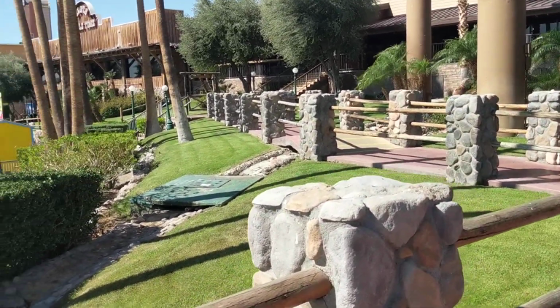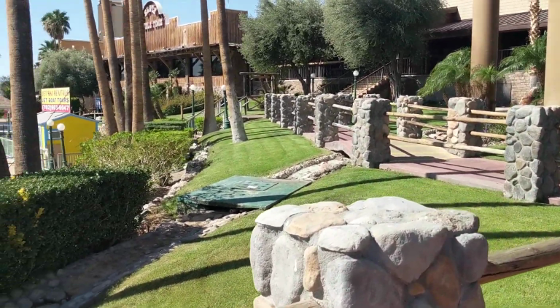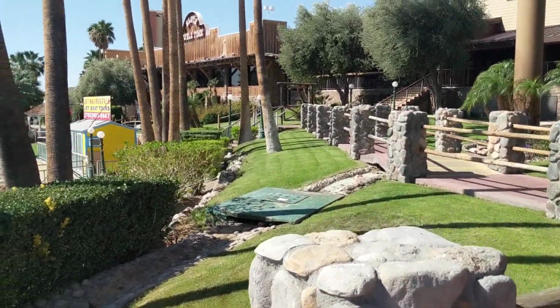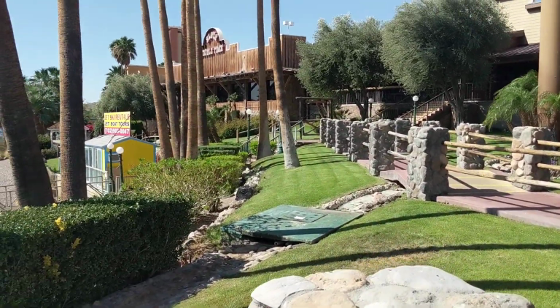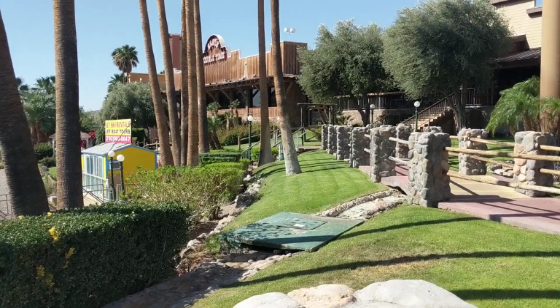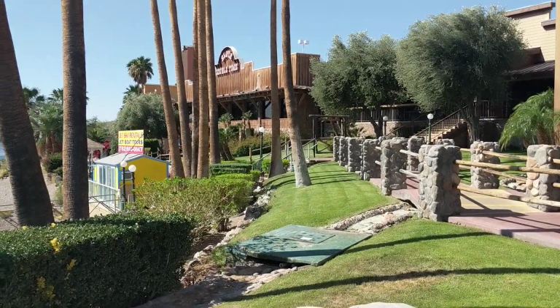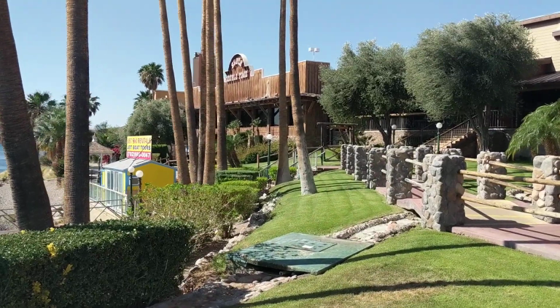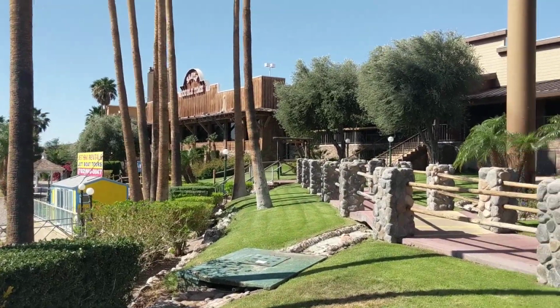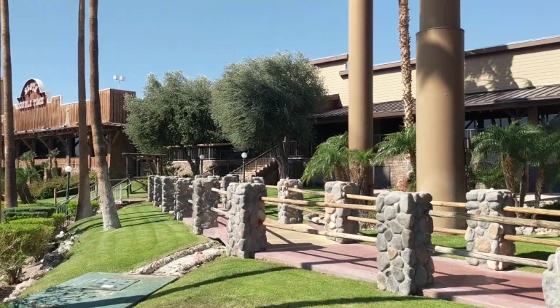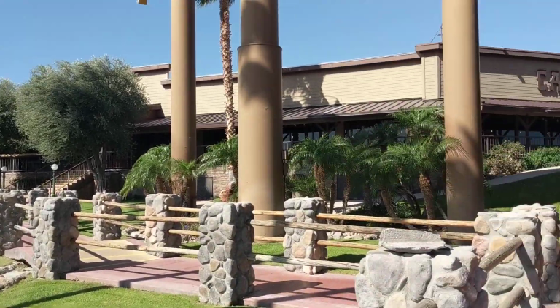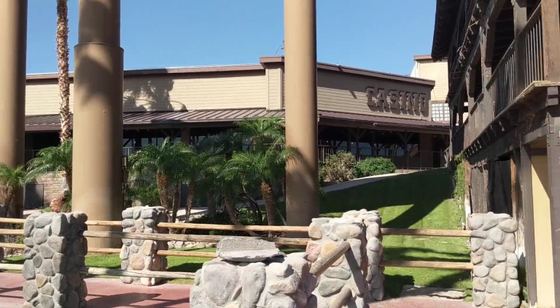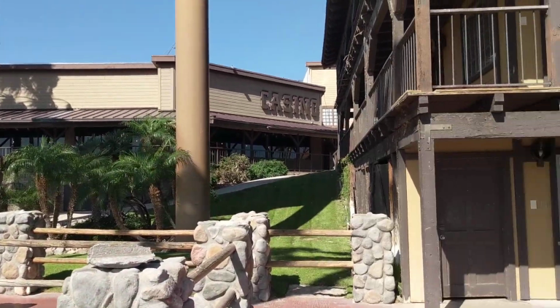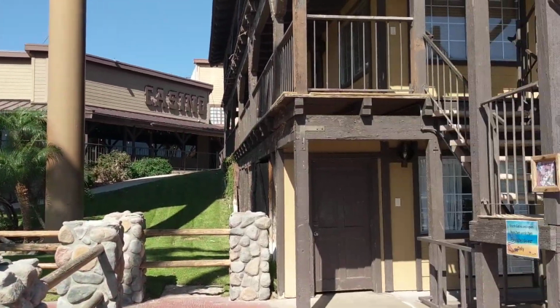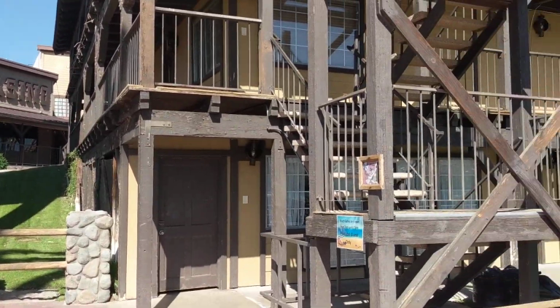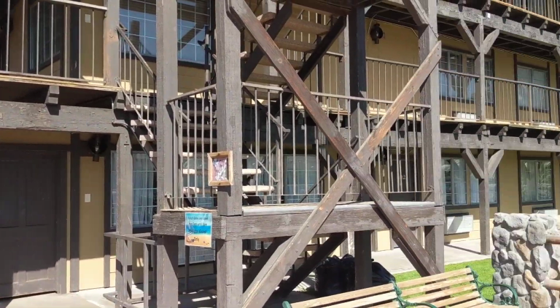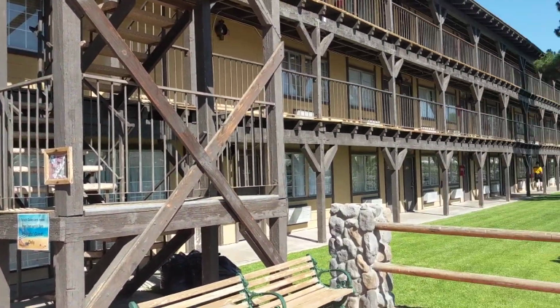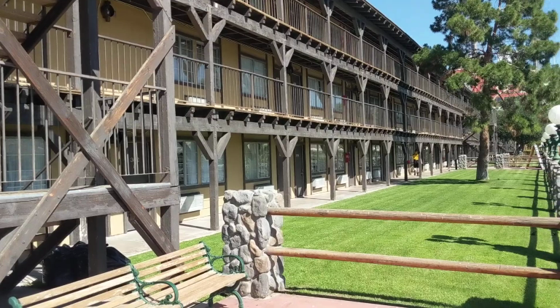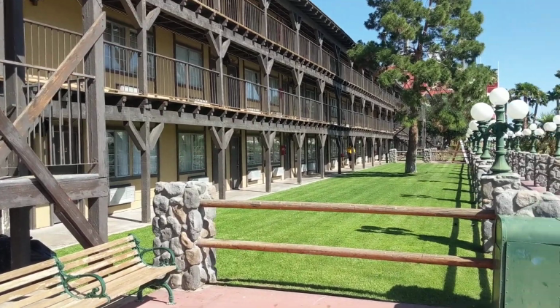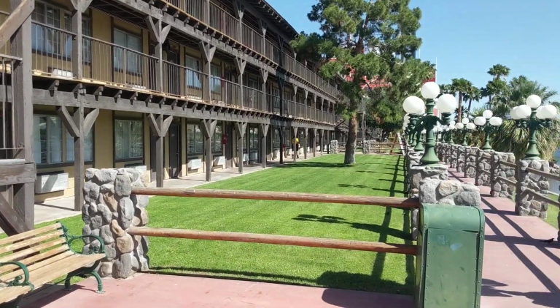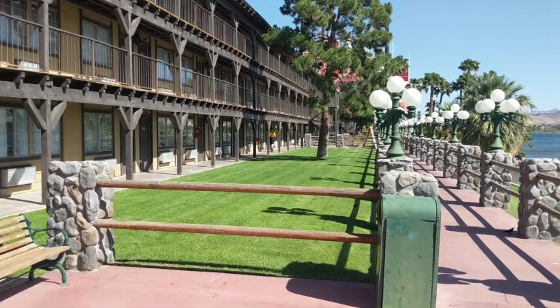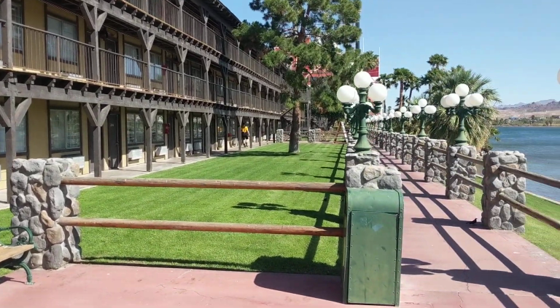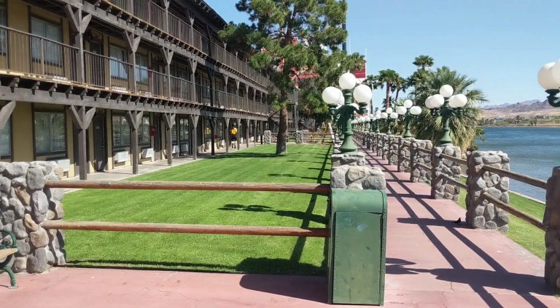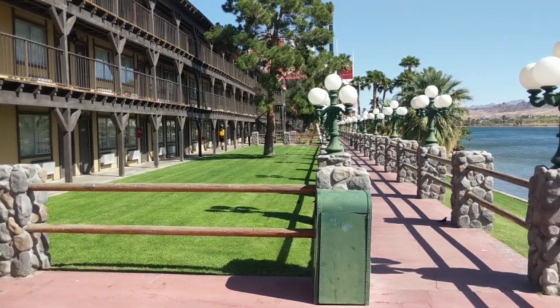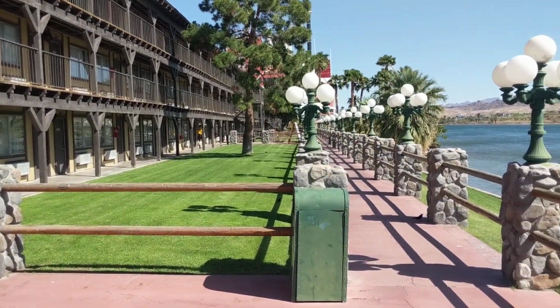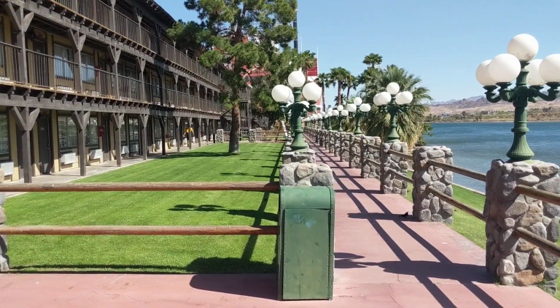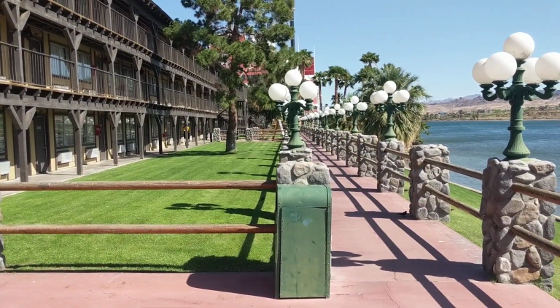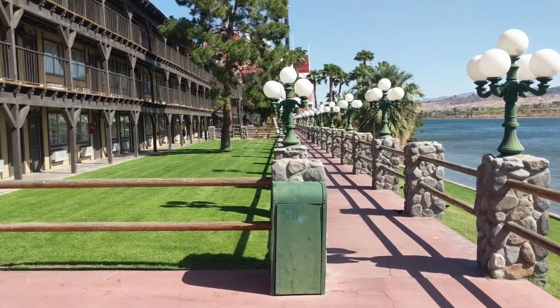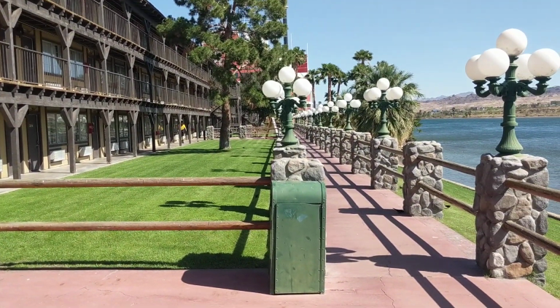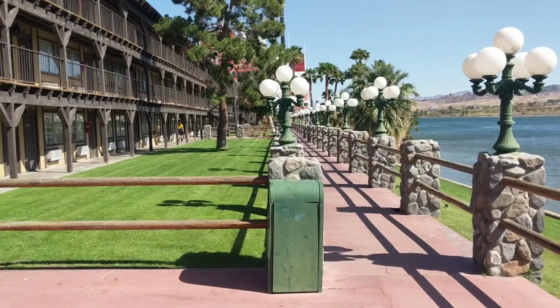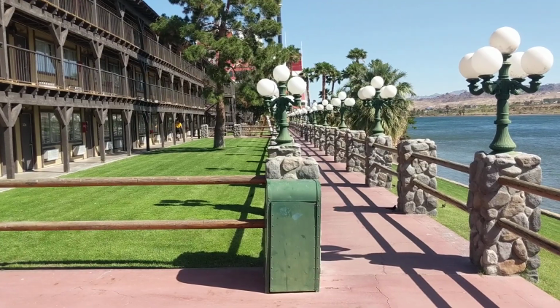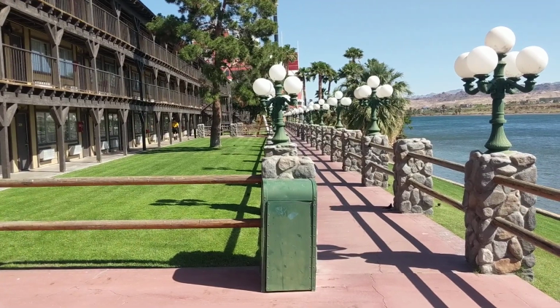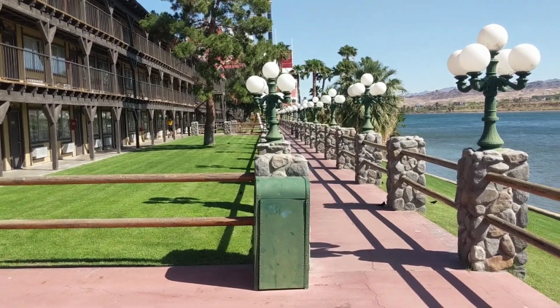Harrah's is up the road that way. Across from me is the Golden Nugget. And then there's the Edgewater, and I think it's called like the Equus or something like that. And then another one called Don Laughlin's Riverside down the way.